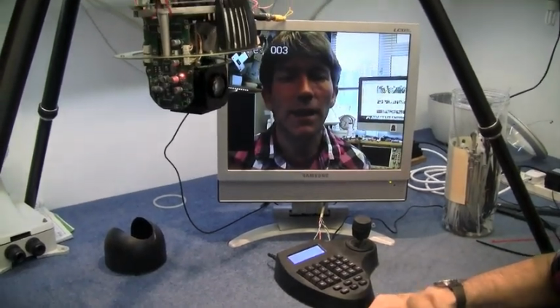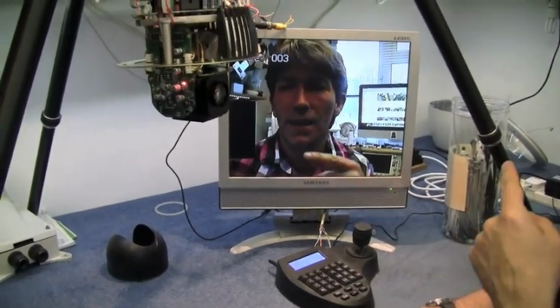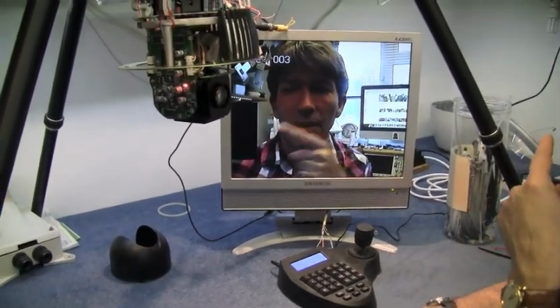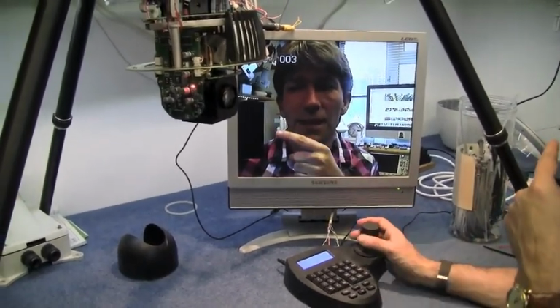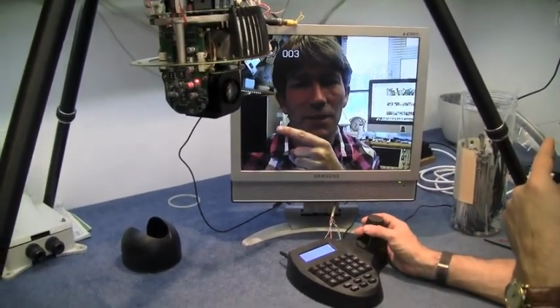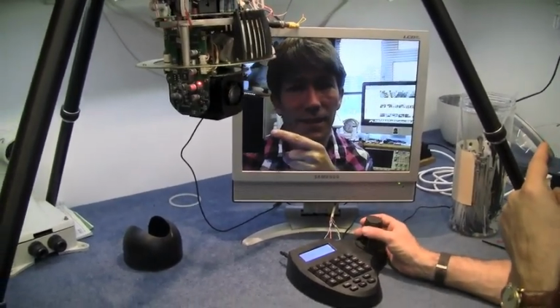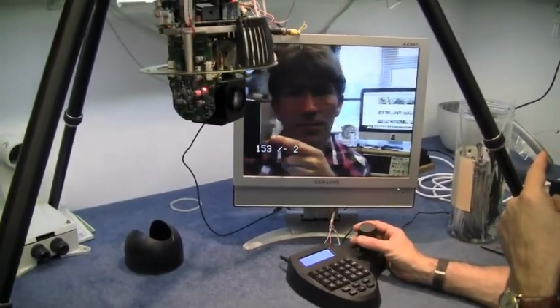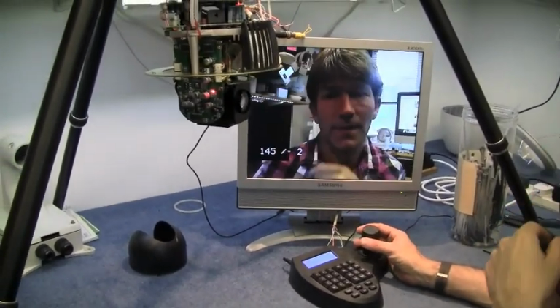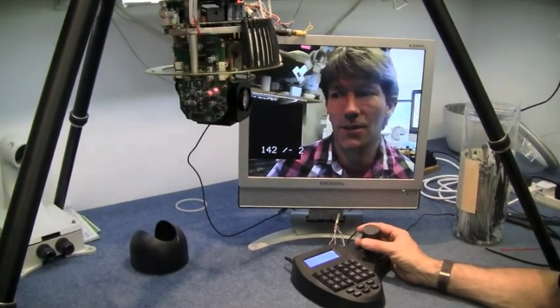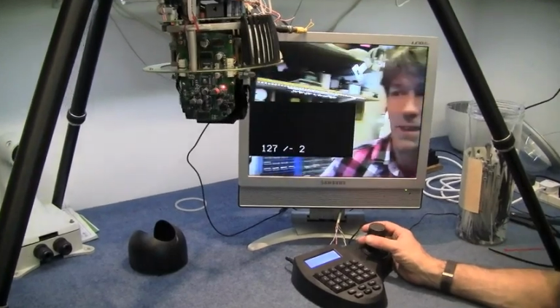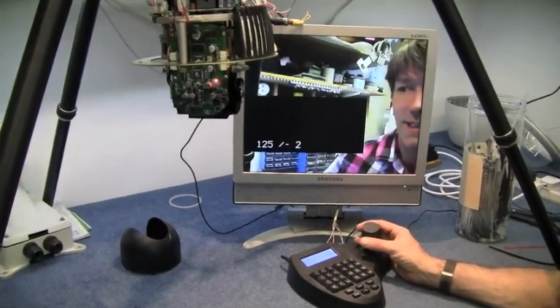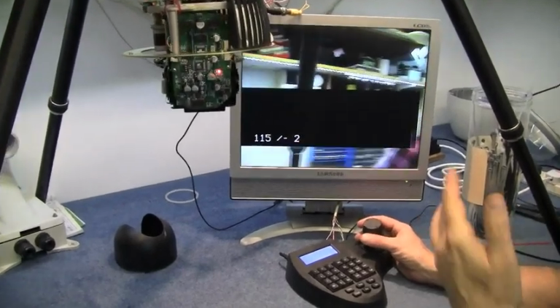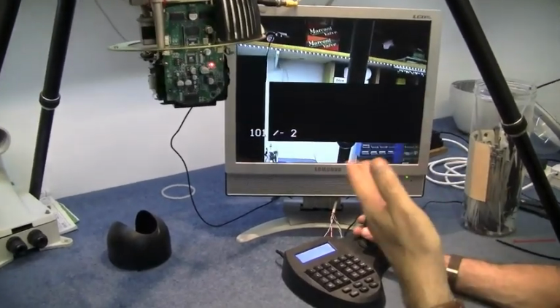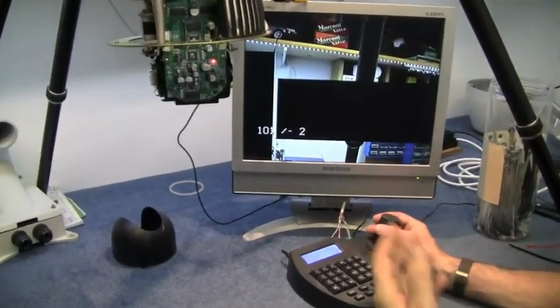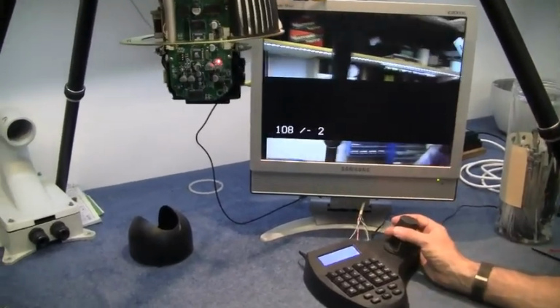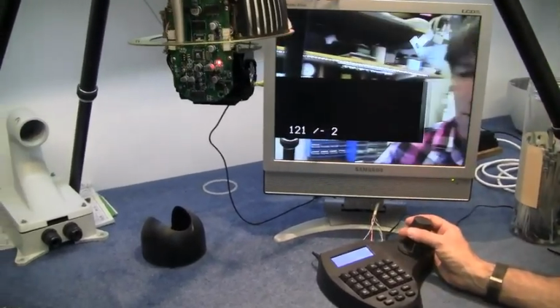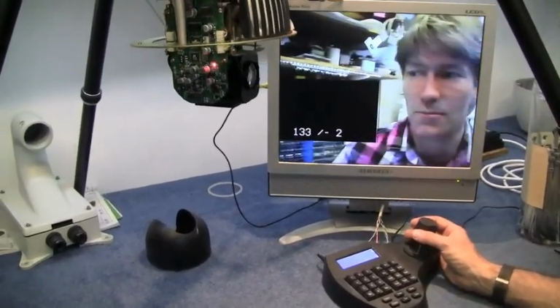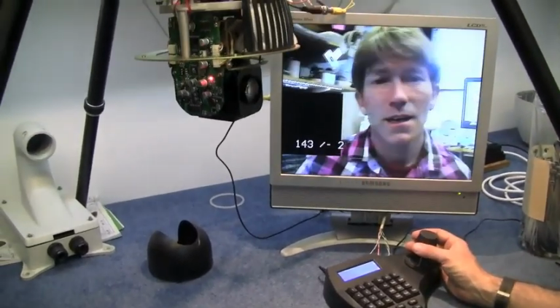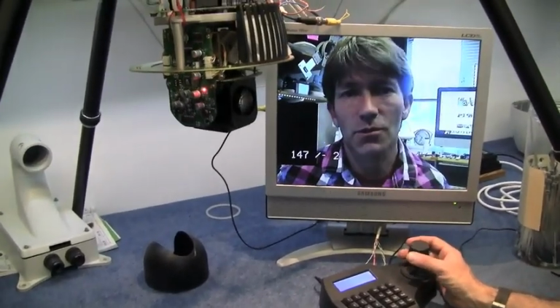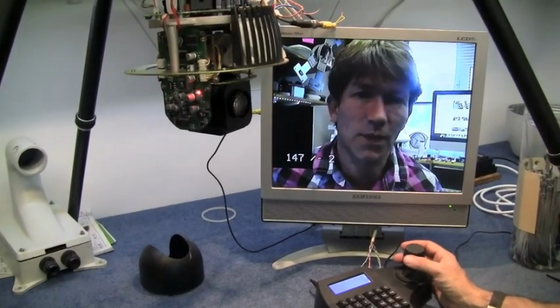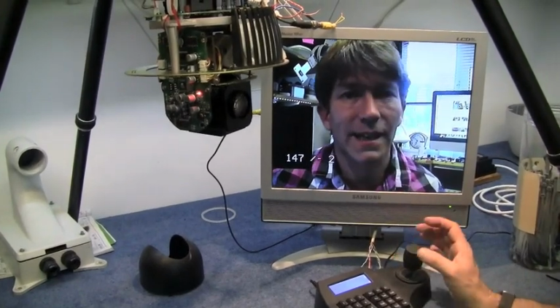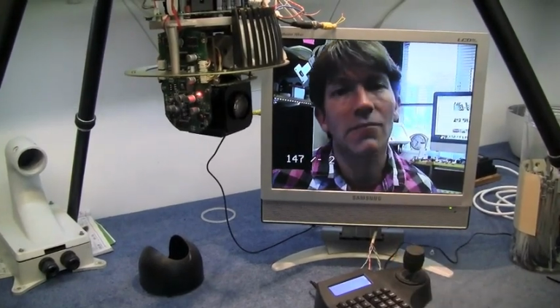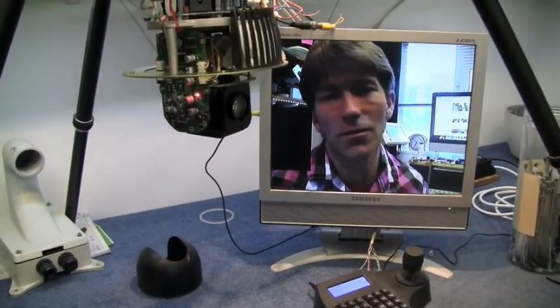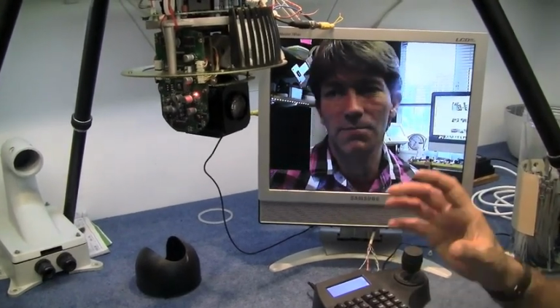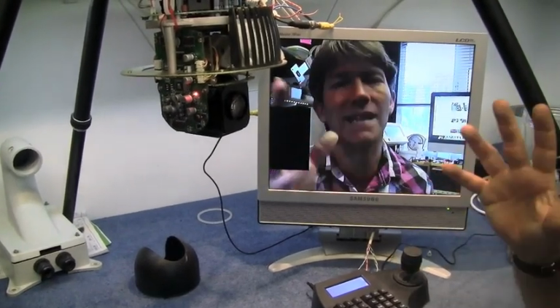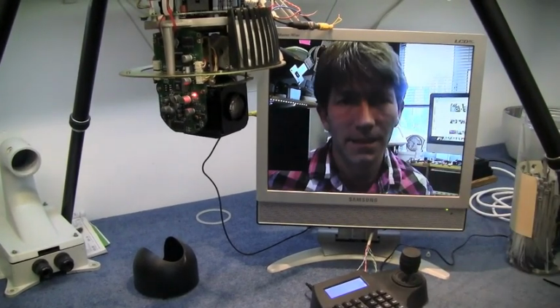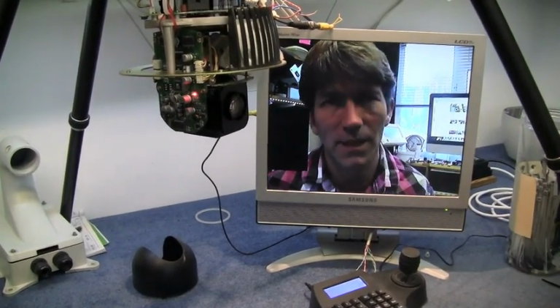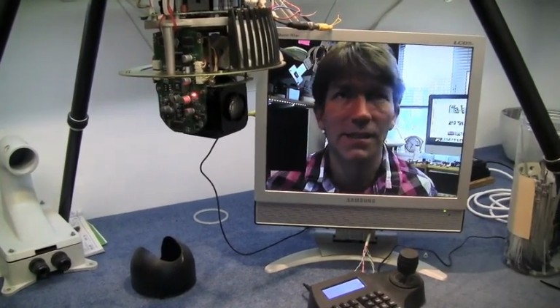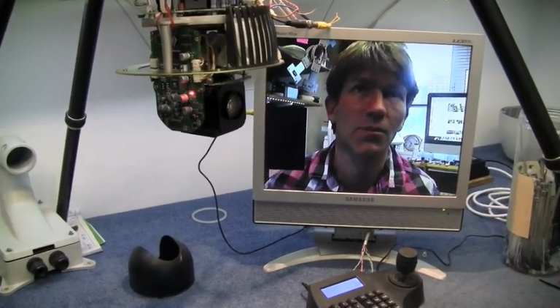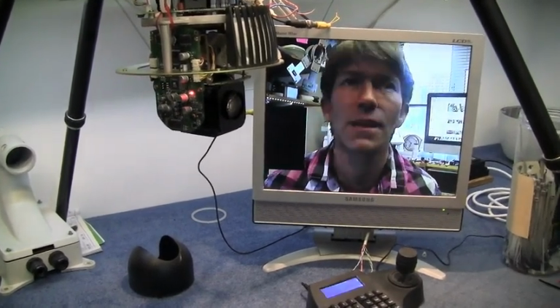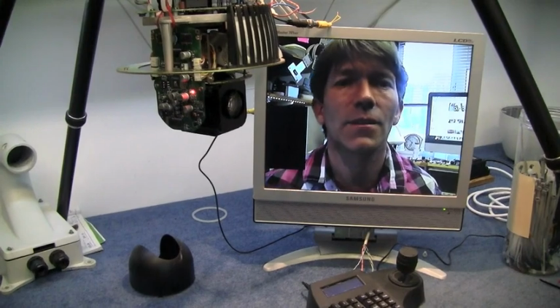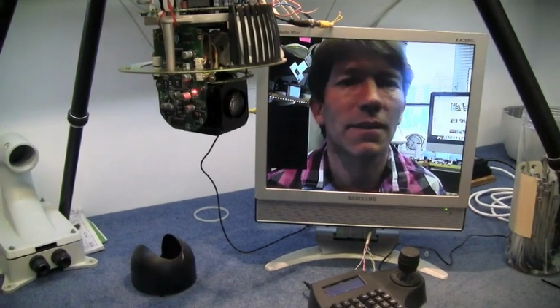I don't know how to get rid of this masking here. It's in the camera — it's digitally placed in the memory somewhere — but I'm sure there's some way to hack into it and remove all these black masks, or whatever they're called.